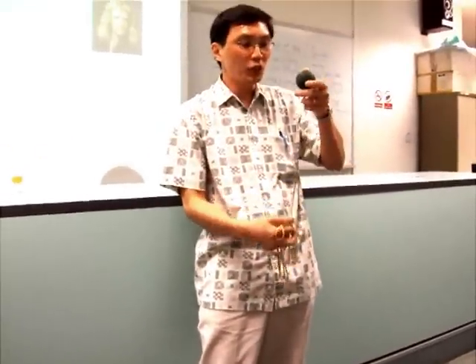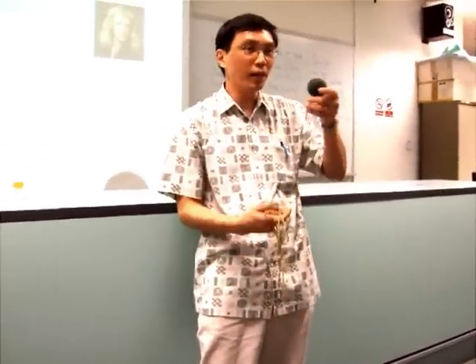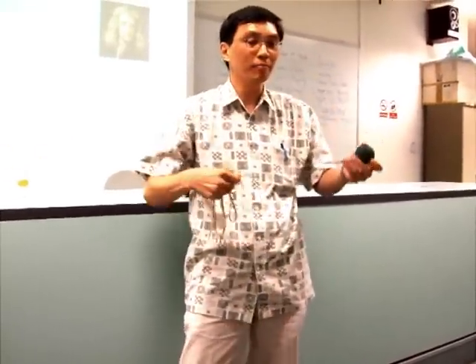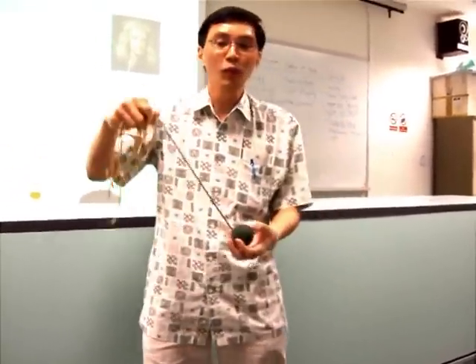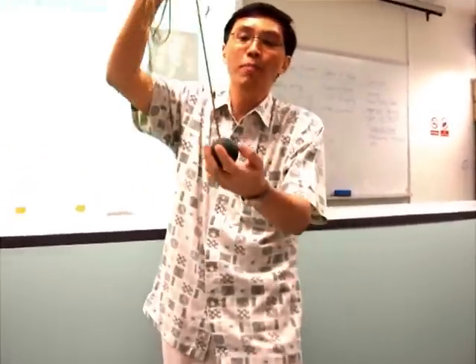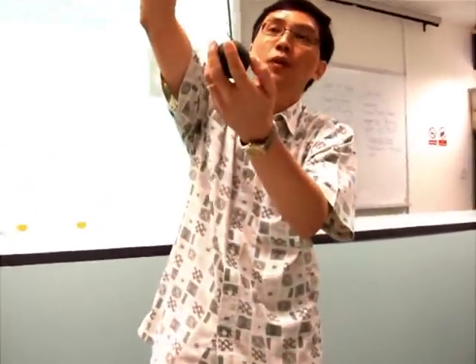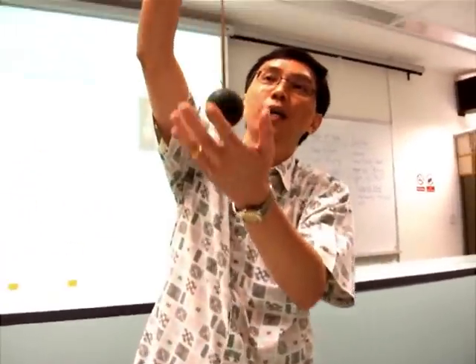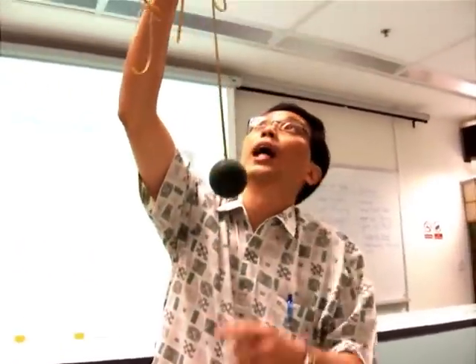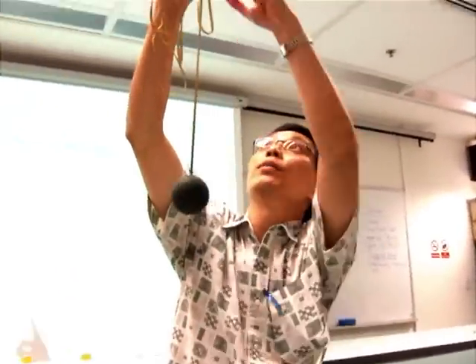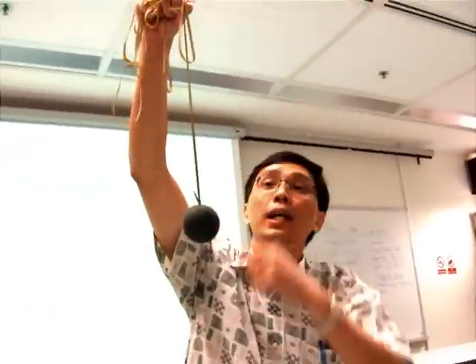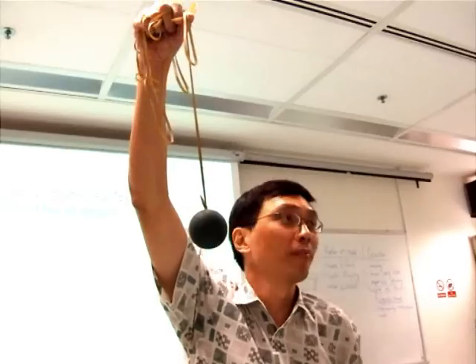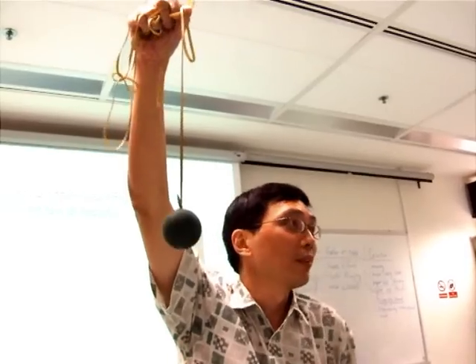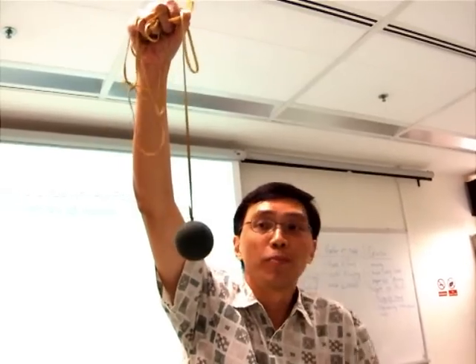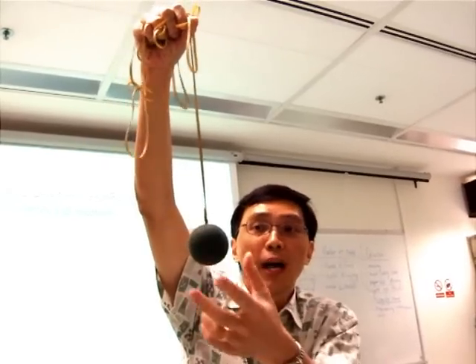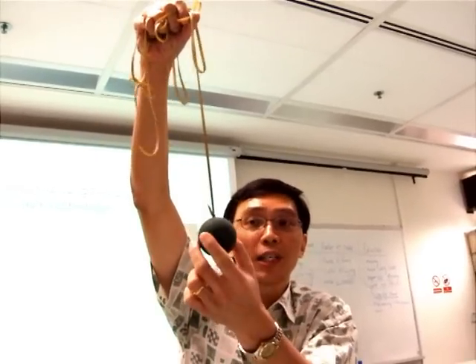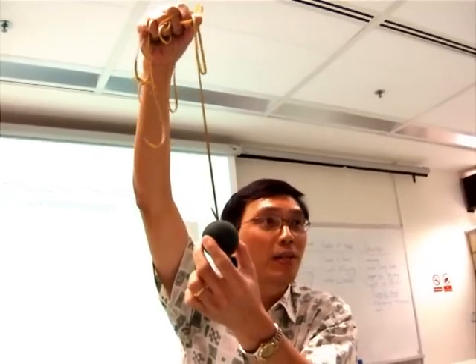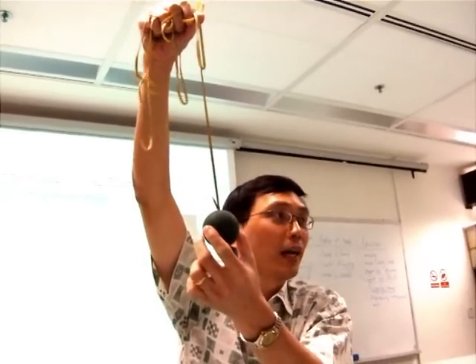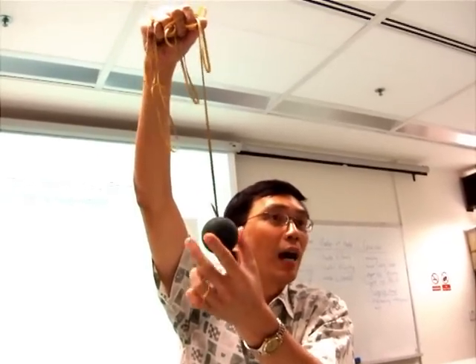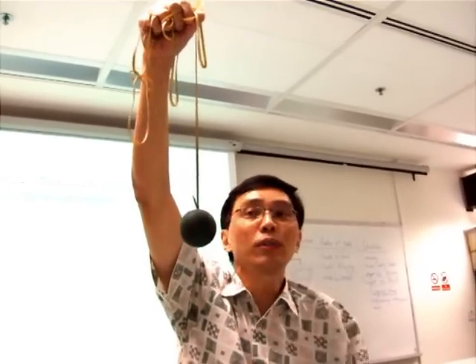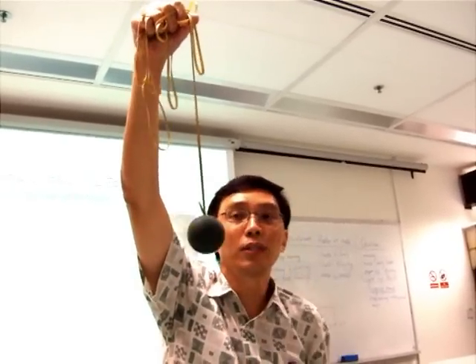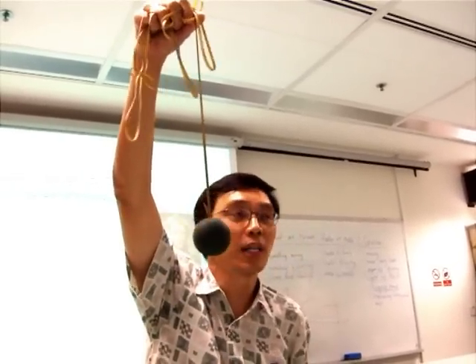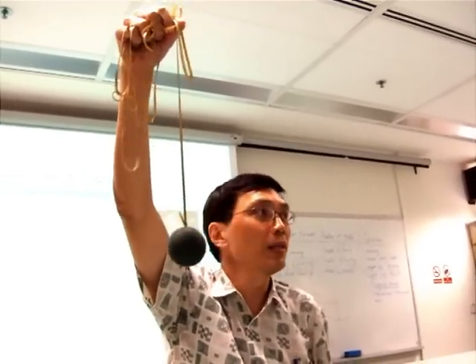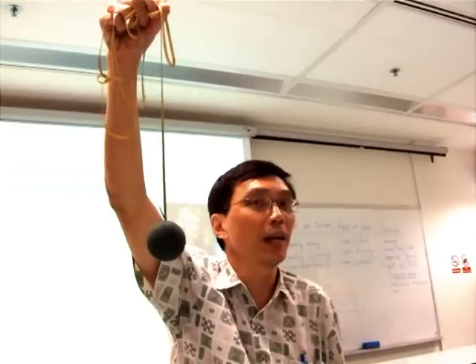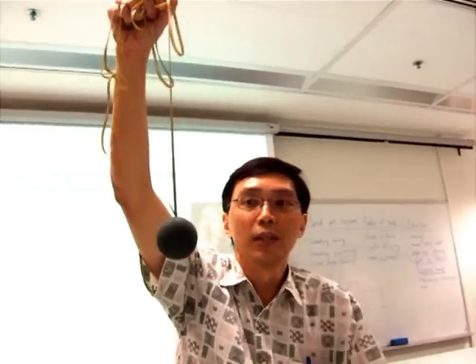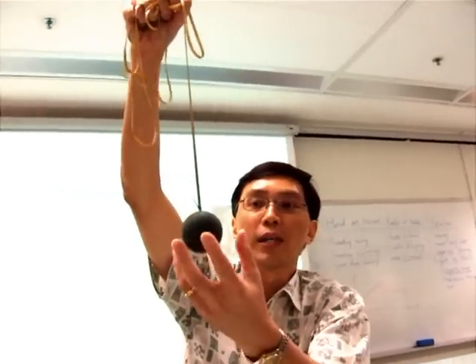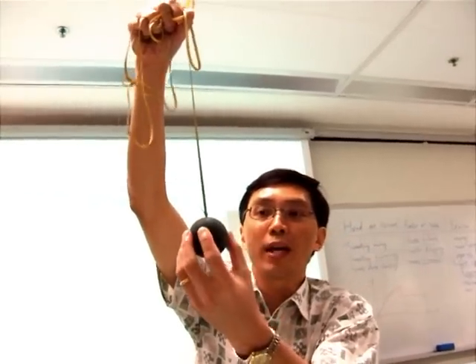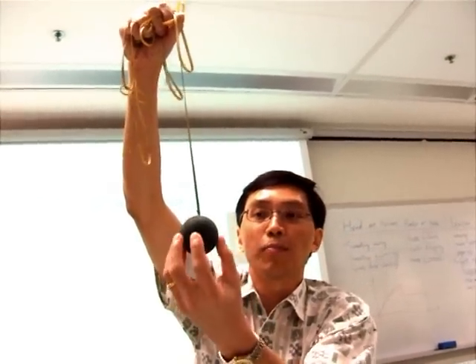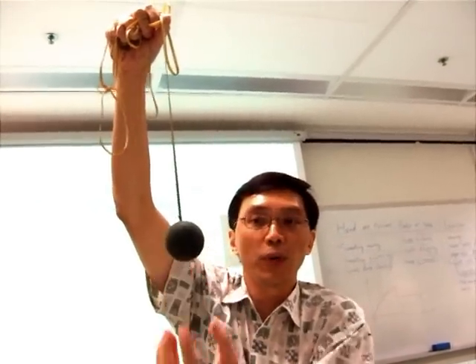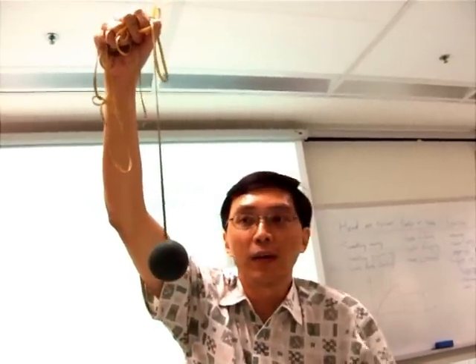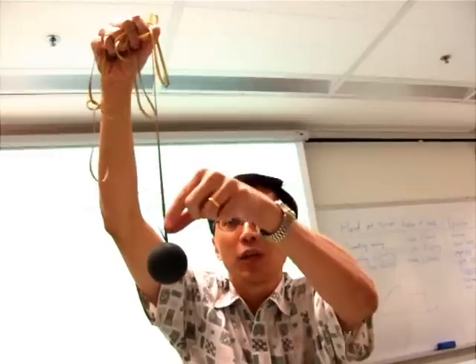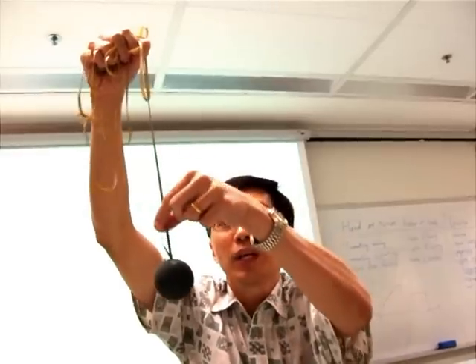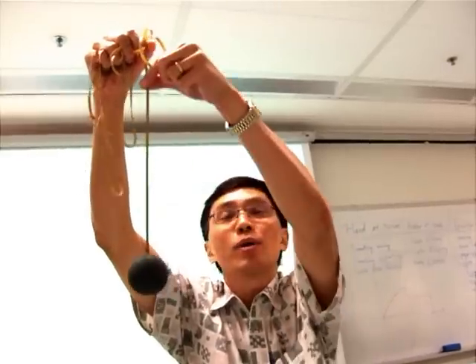You can actually have a string. When I put a string here tied to the ceiling, the ball will actually suspend here — correct. How is the ball suspended? There's the weight of the ball pulling down, and the string pulling it upwards.